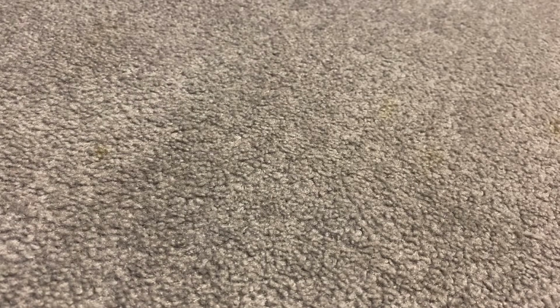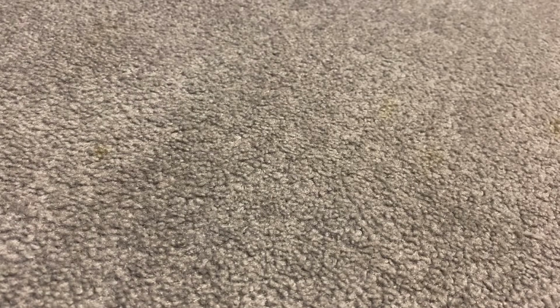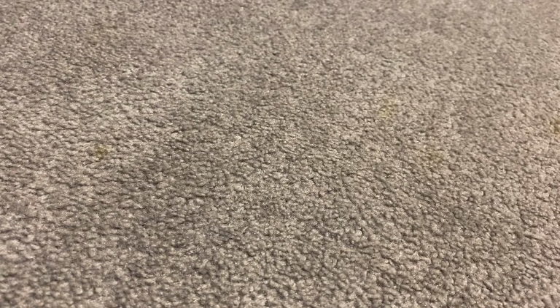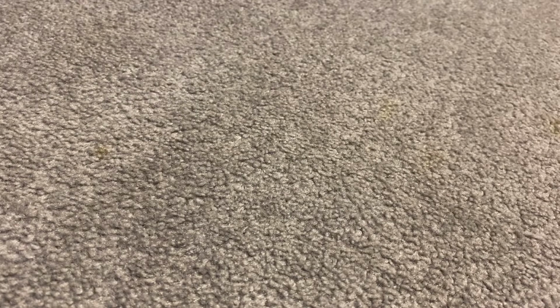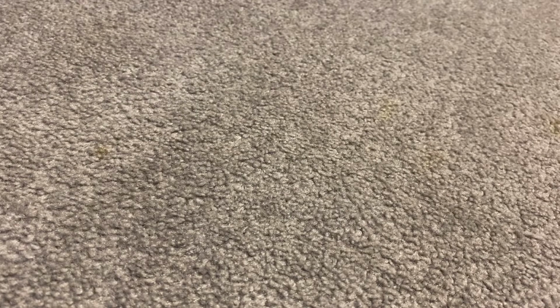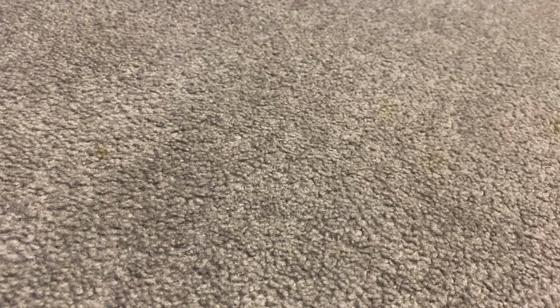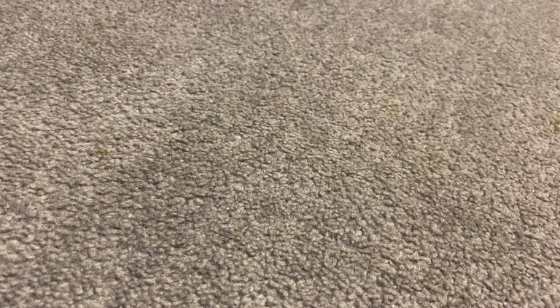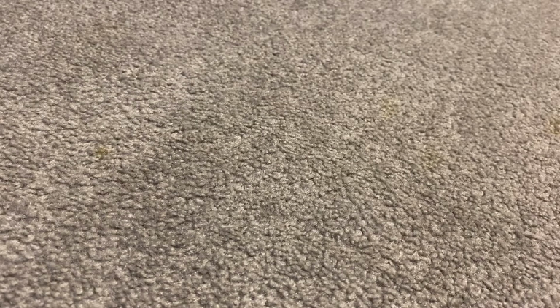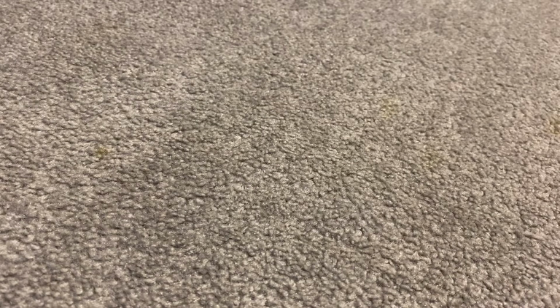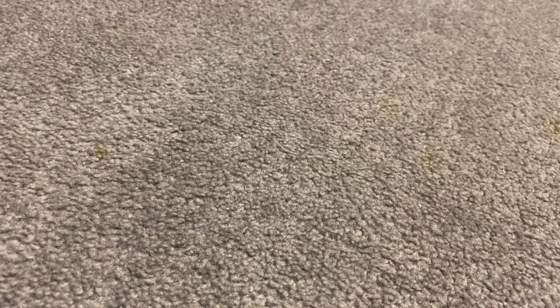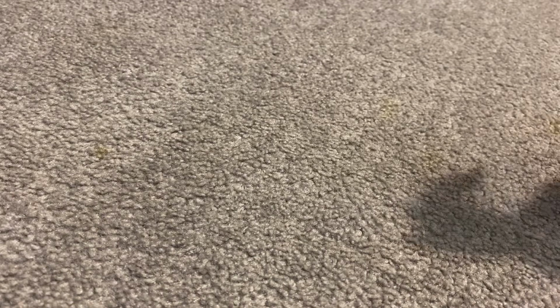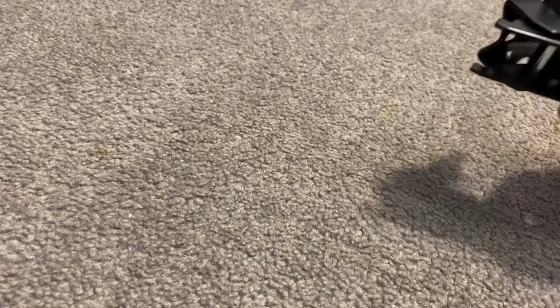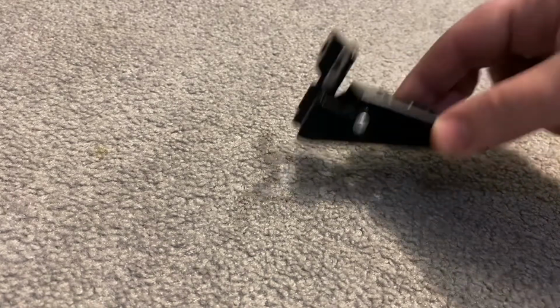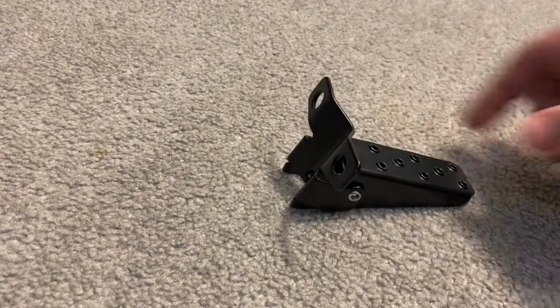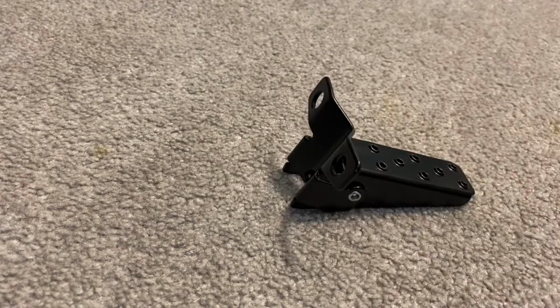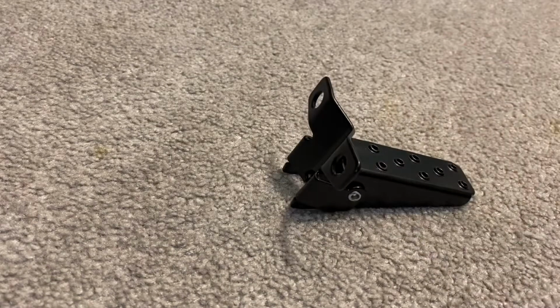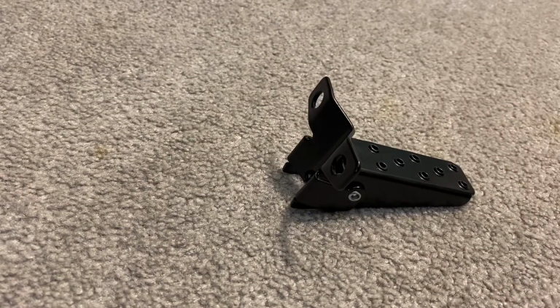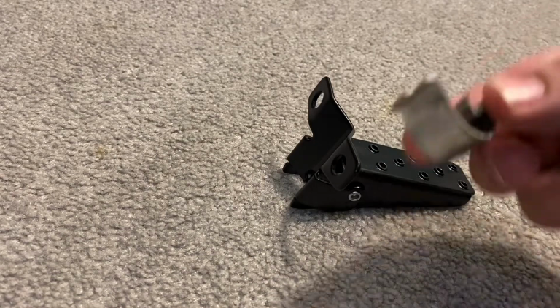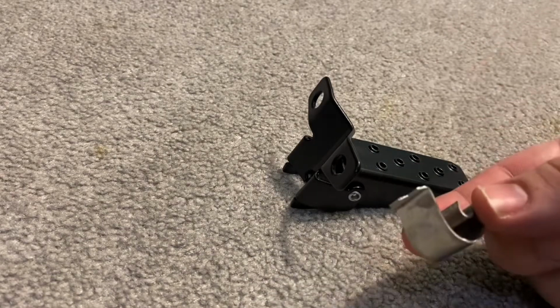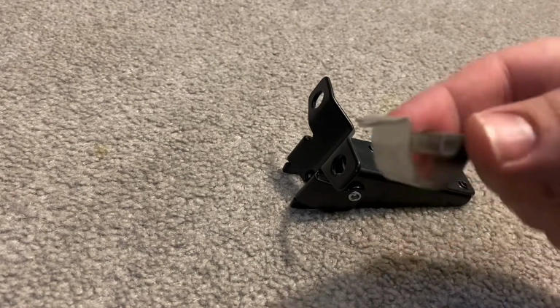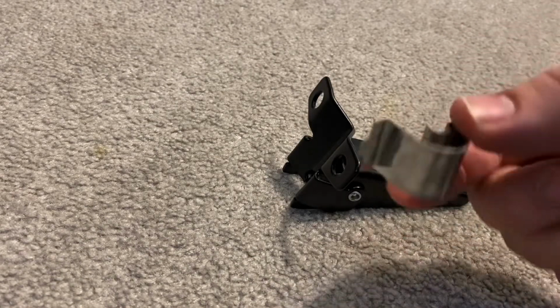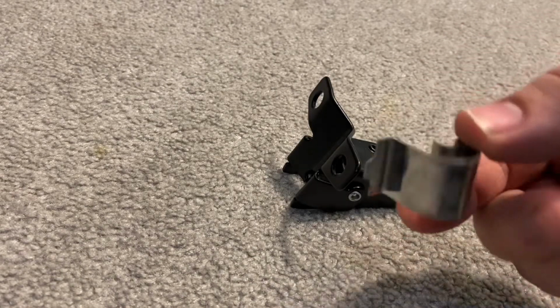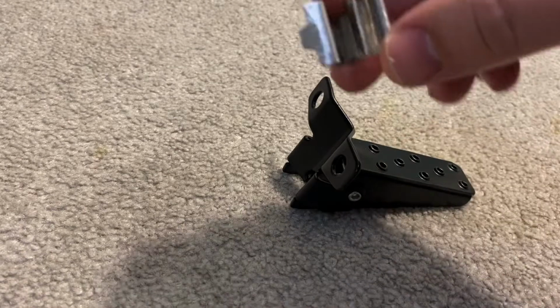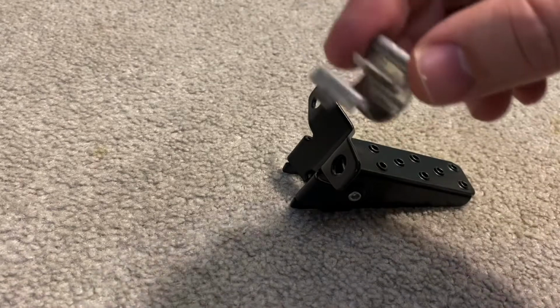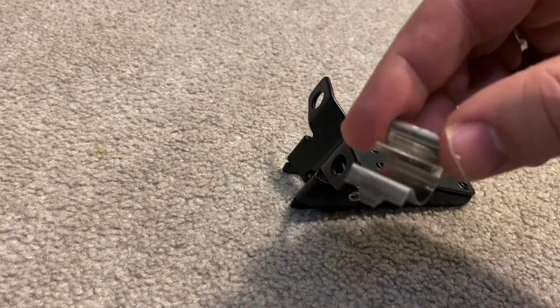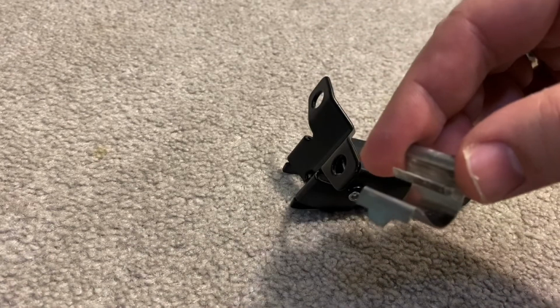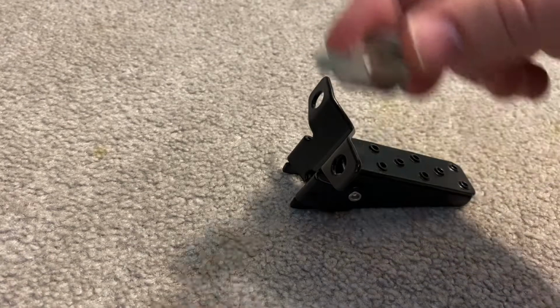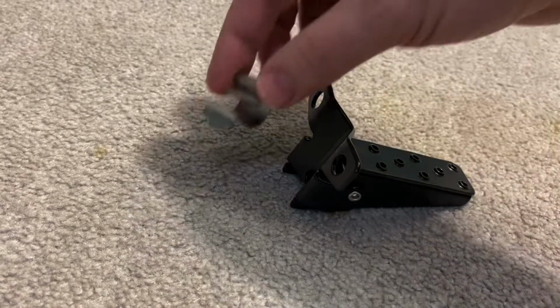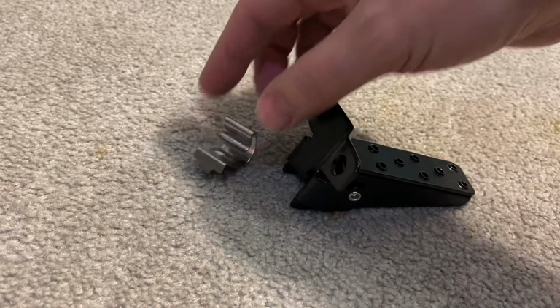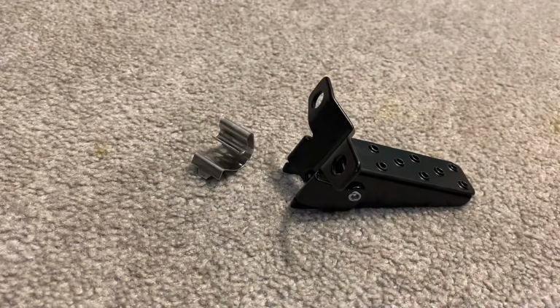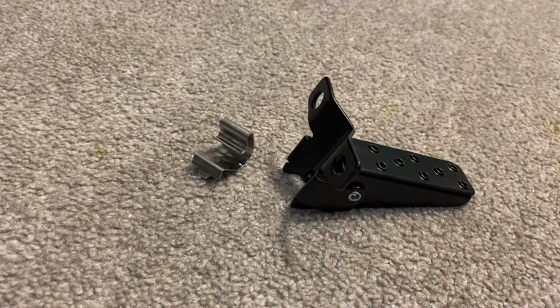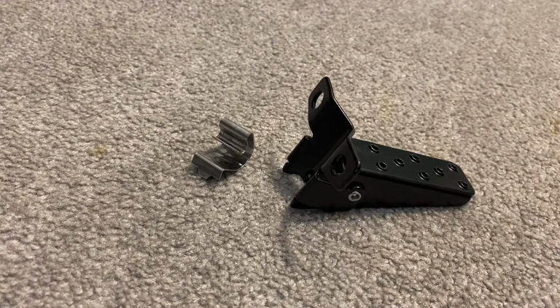Hello everyone, welcome back. Today we're going to be looking at the GT fork extenders and the spring clip — the infamous spring clip. There was a great video on the BMX Museum on how to install this clip.